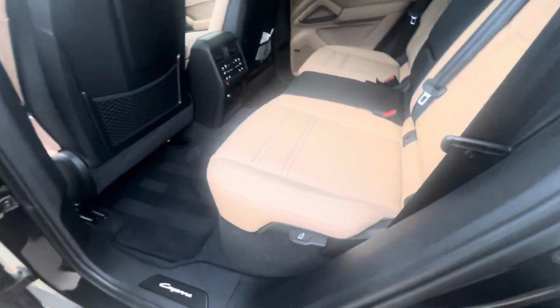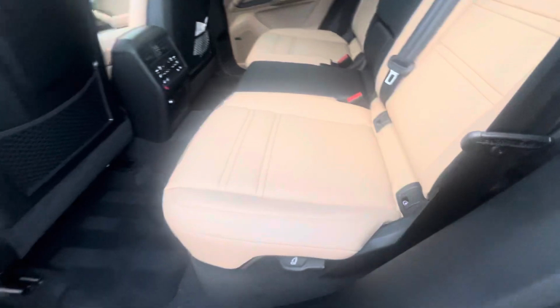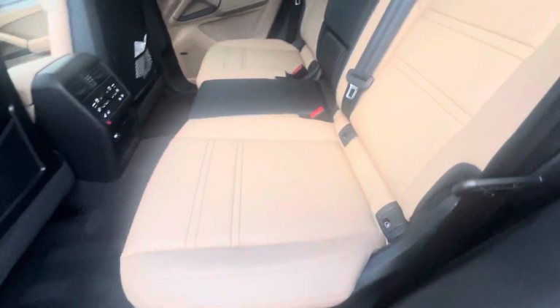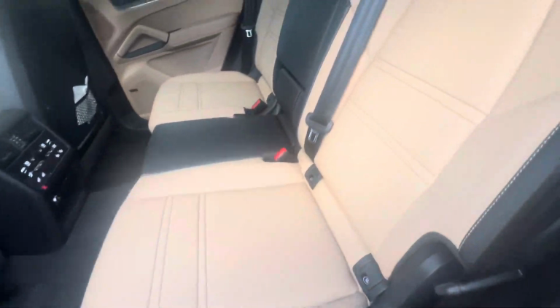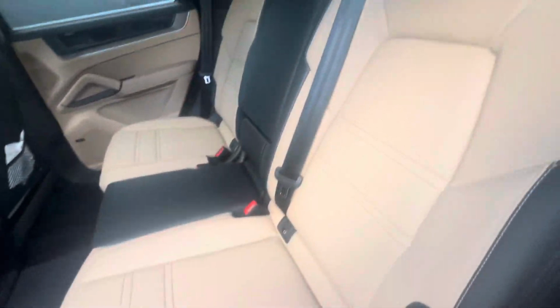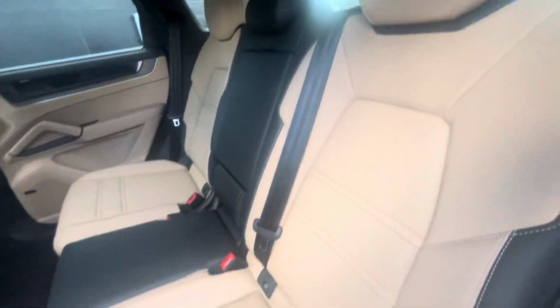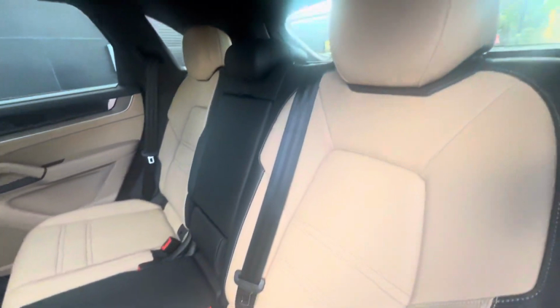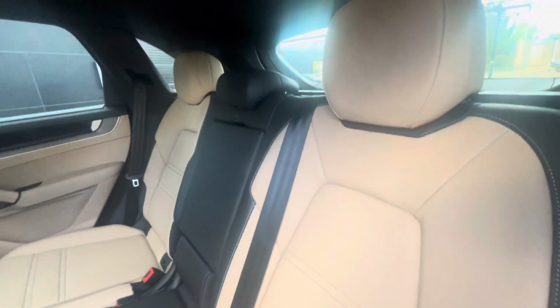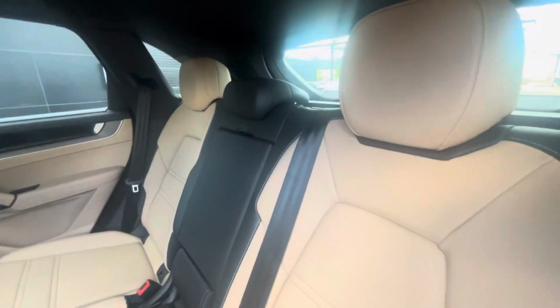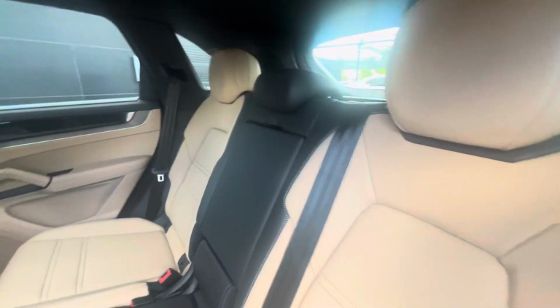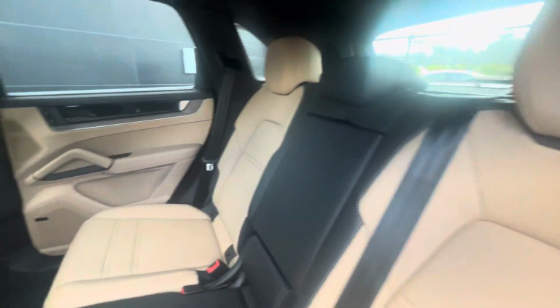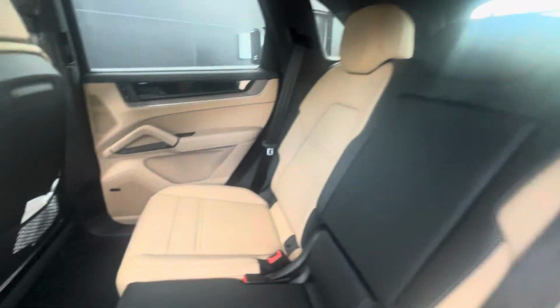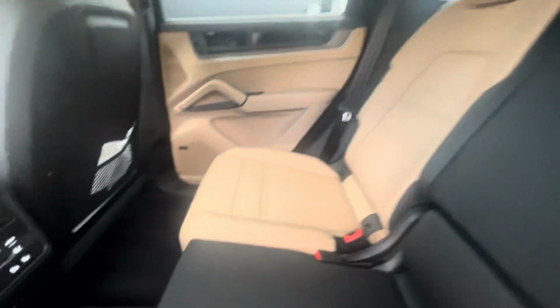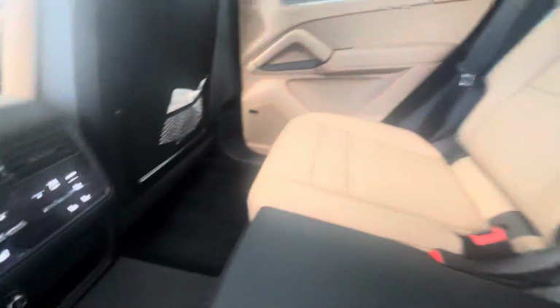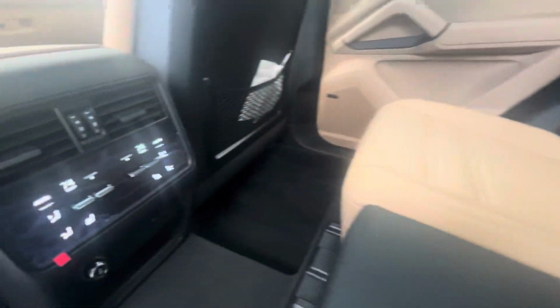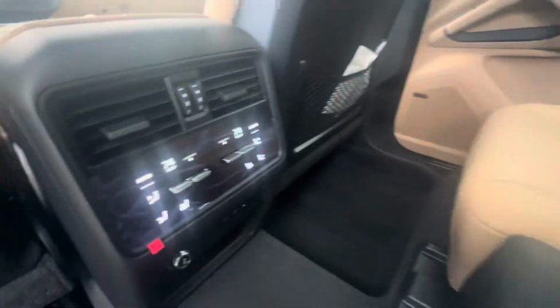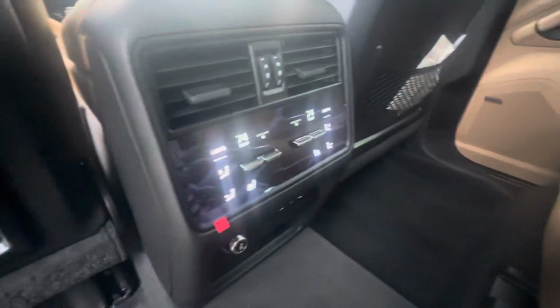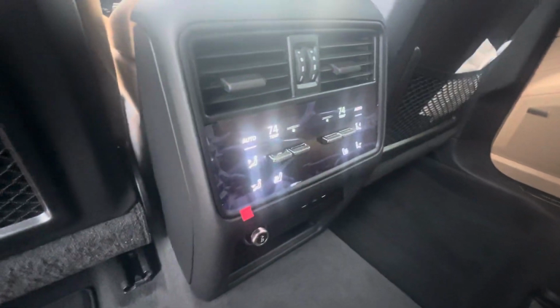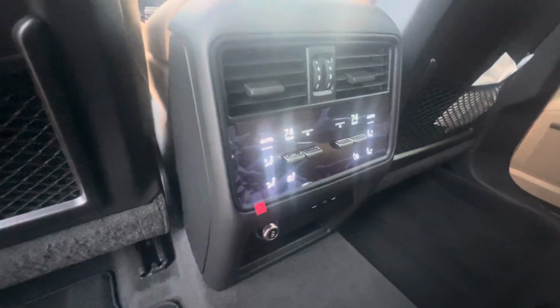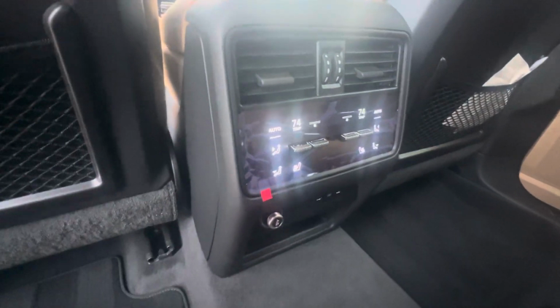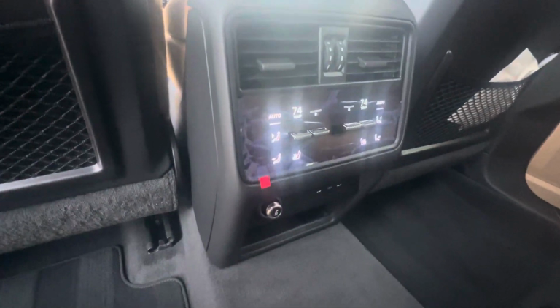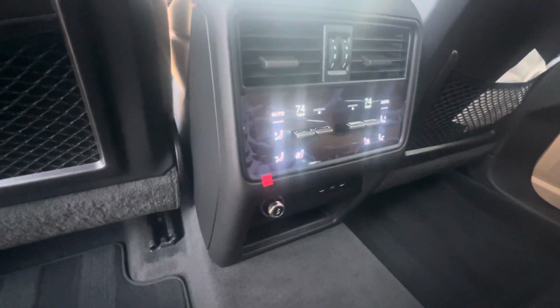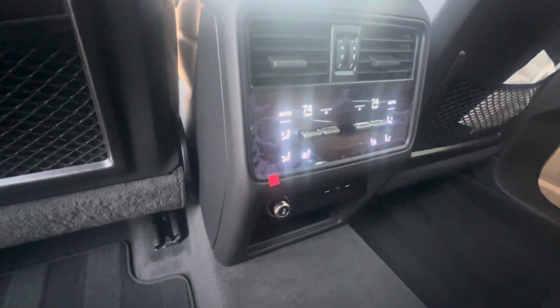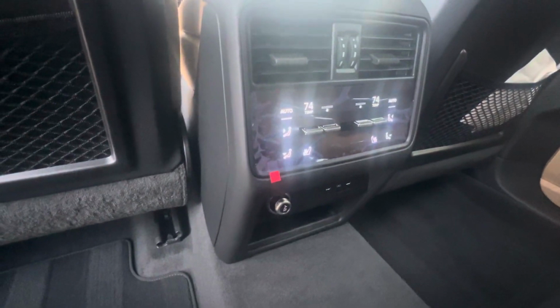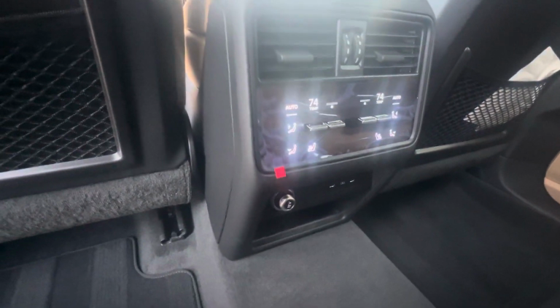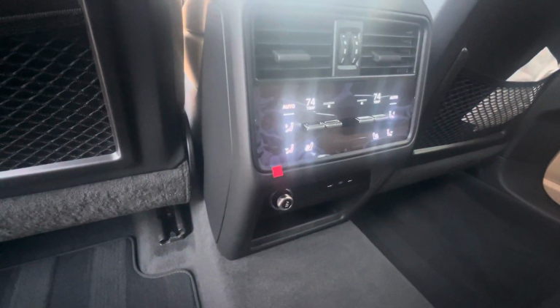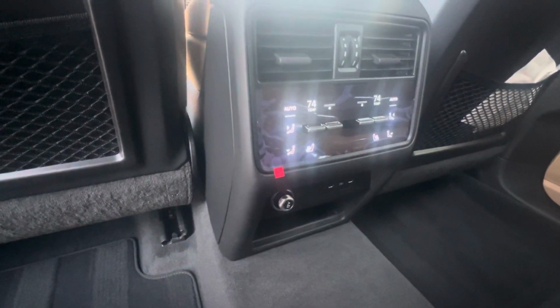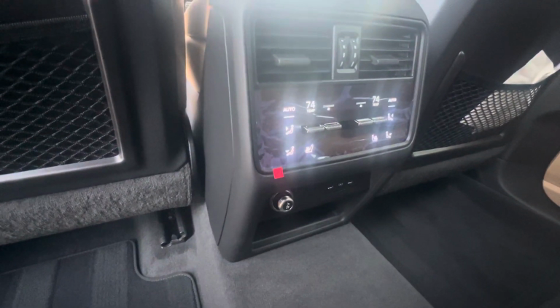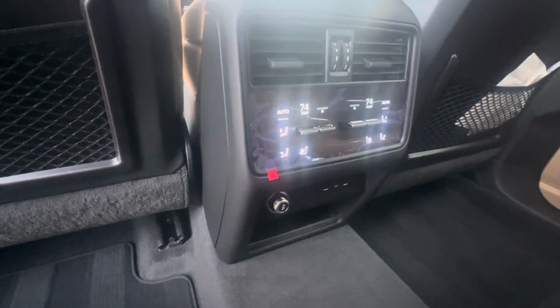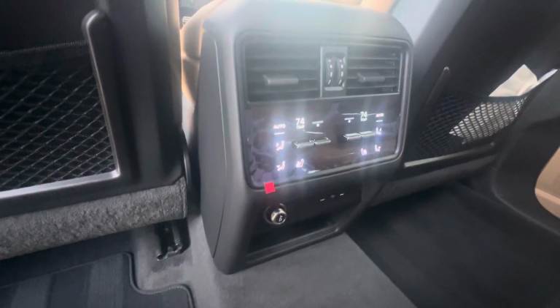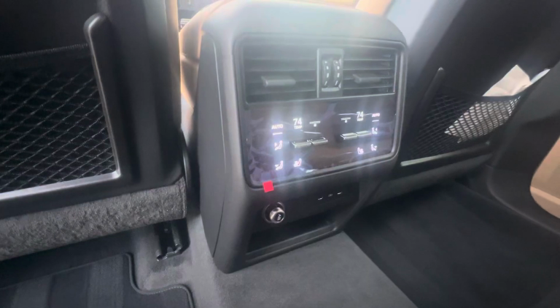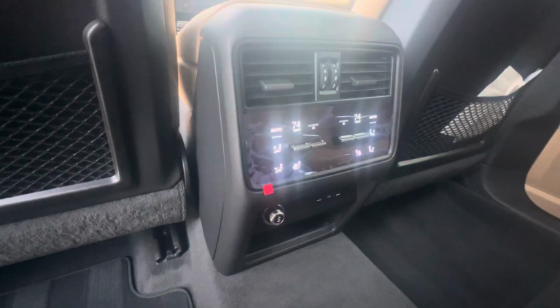Take a look at the rear — this does have four-zone climate control, and we can tell that from right here where you can adjust the temperature settings. You also have heated seats back here on each side.